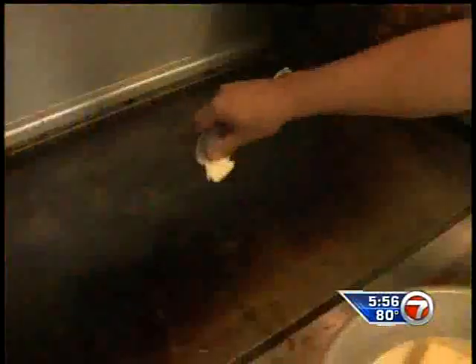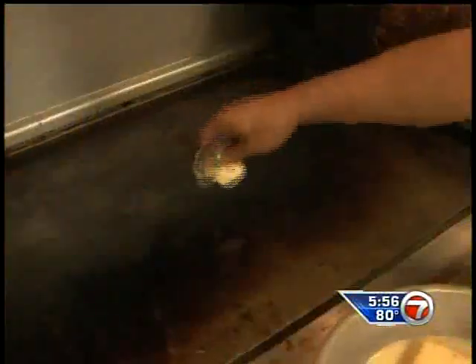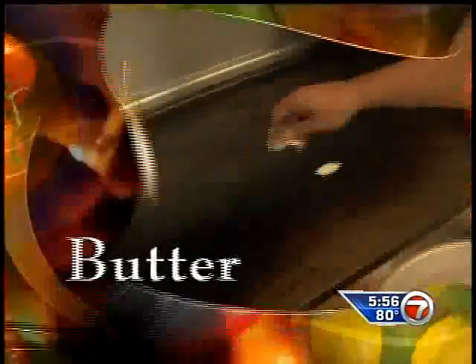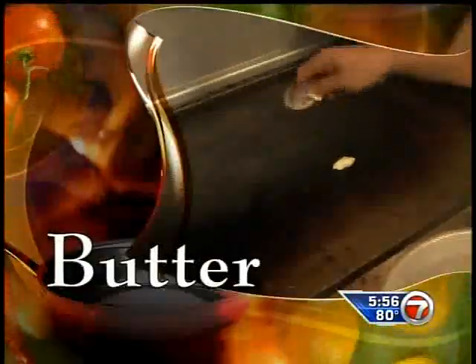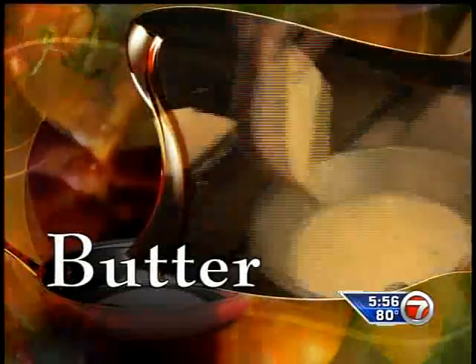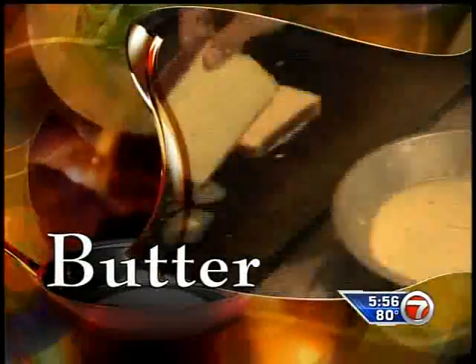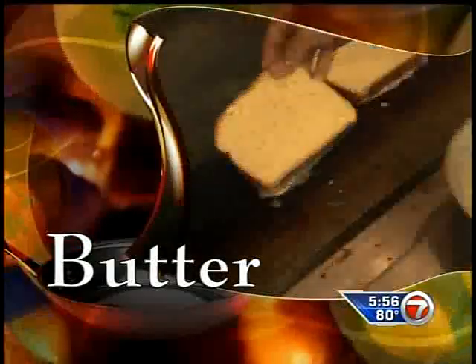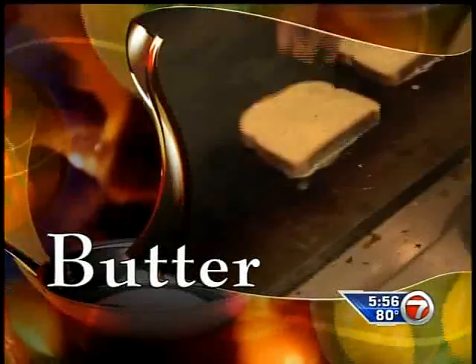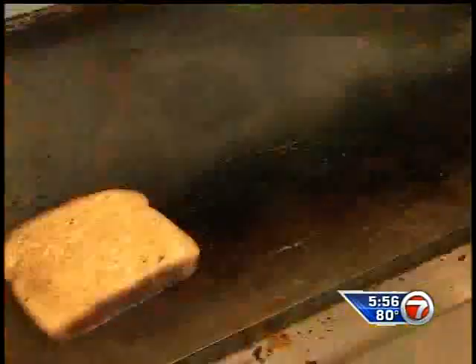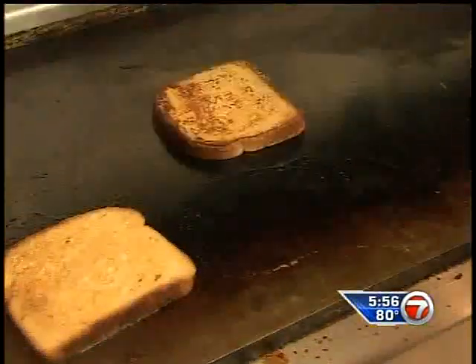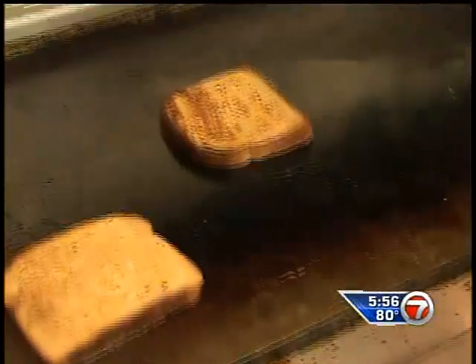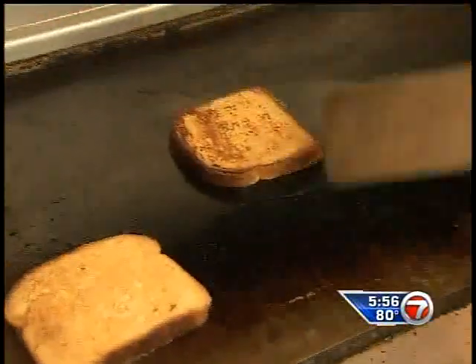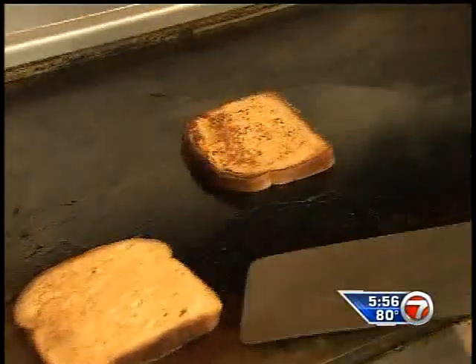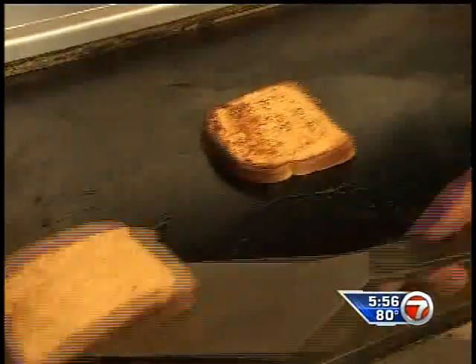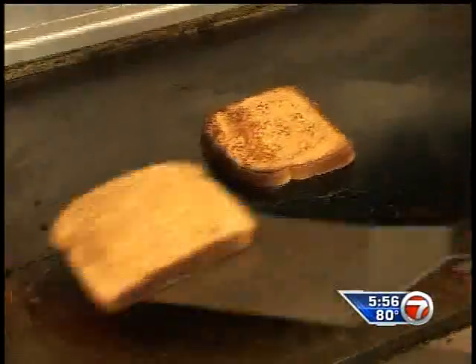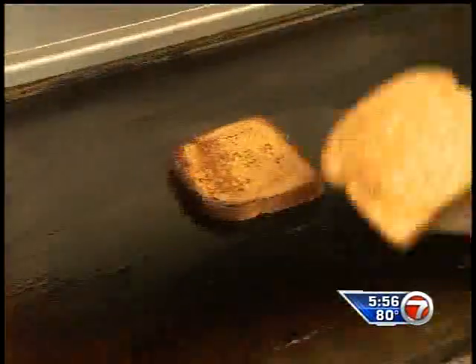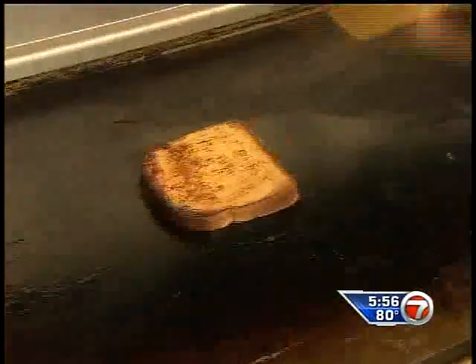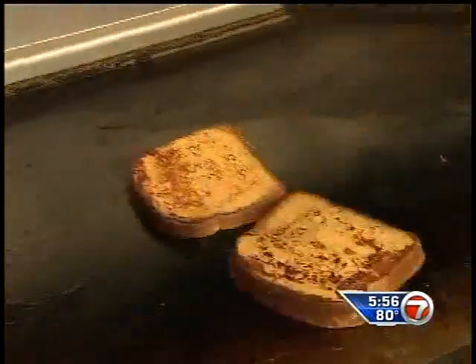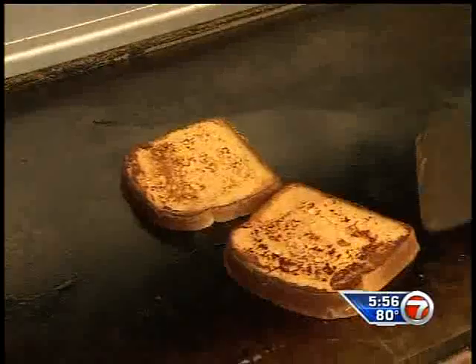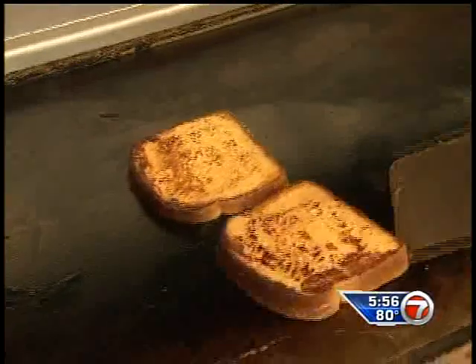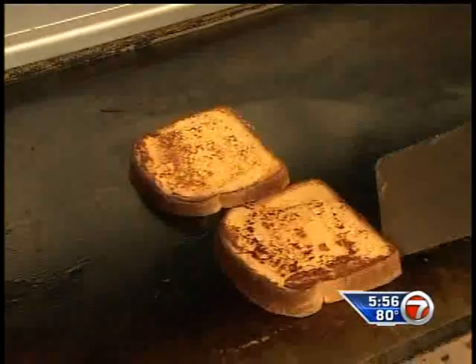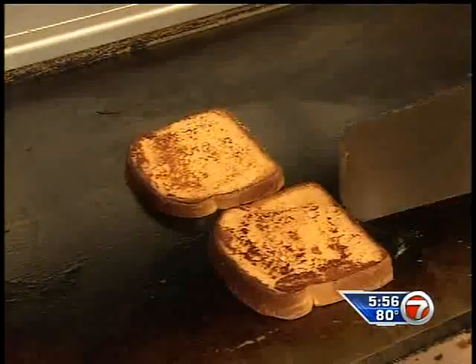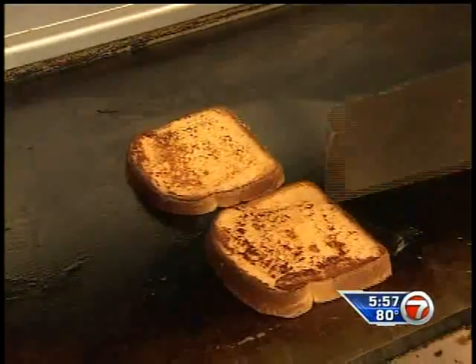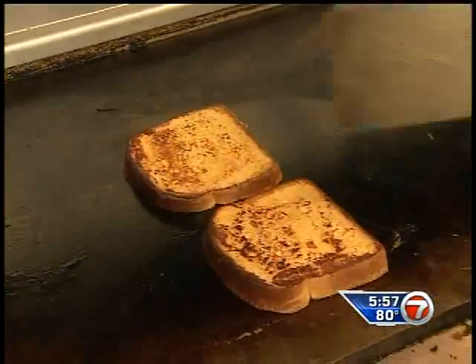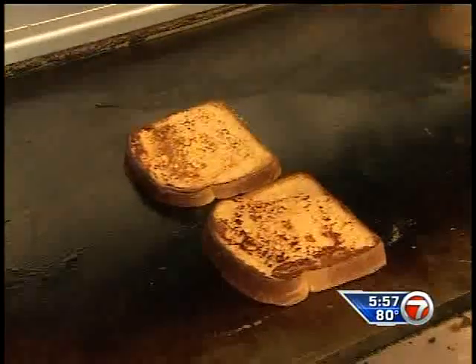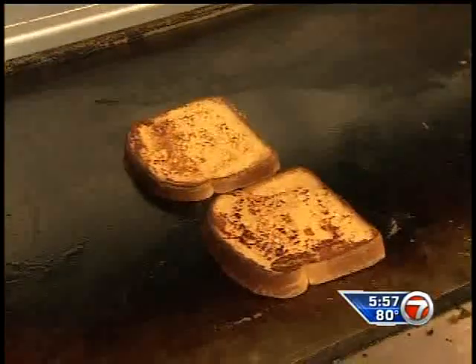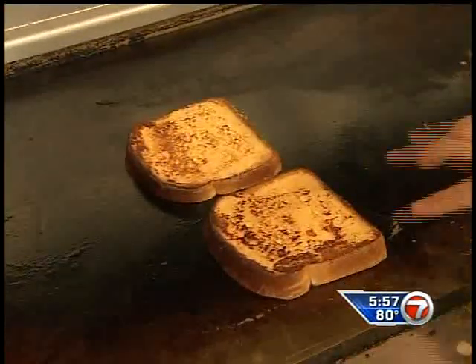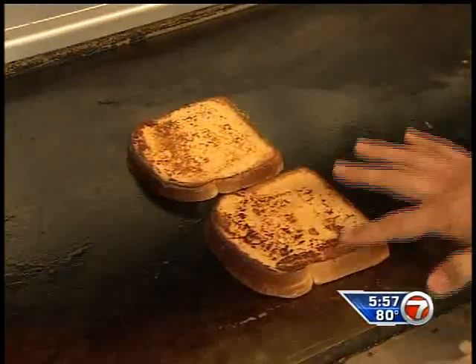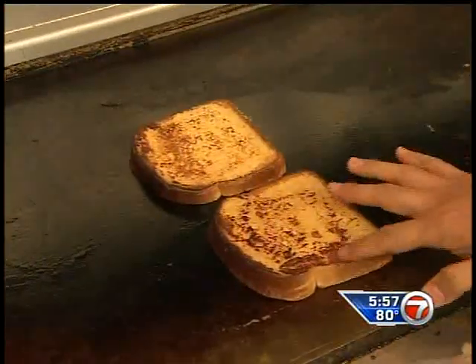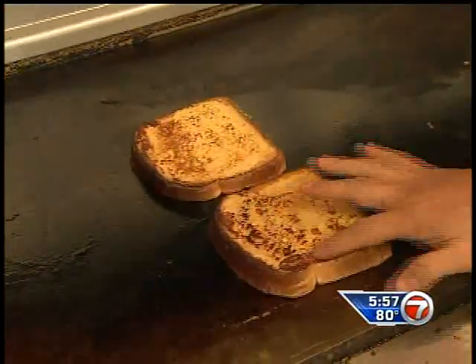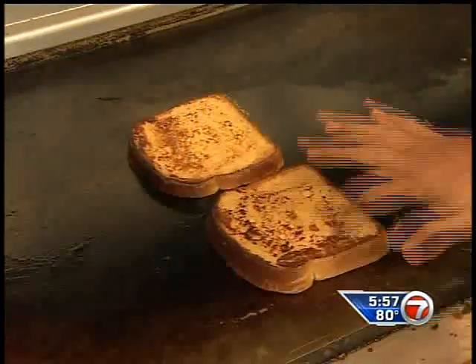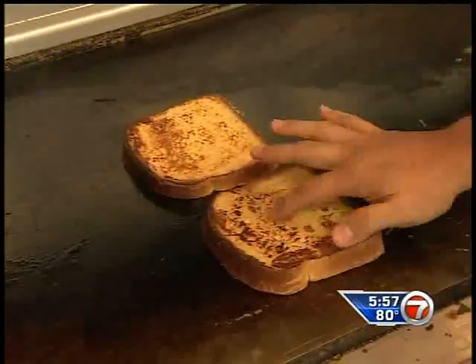Next, add a dab of butter on a flat top grill and let it cook on both sides. This will make basic French toast. I want a fully cooked egg and I want a little bit of a crust, although inside I want it a little bit soft.